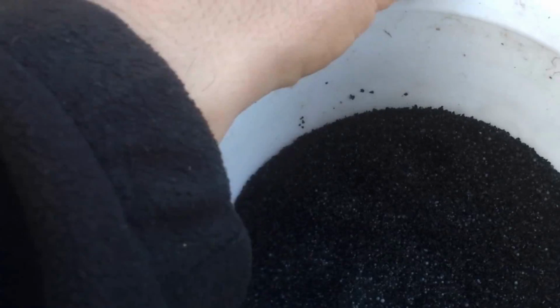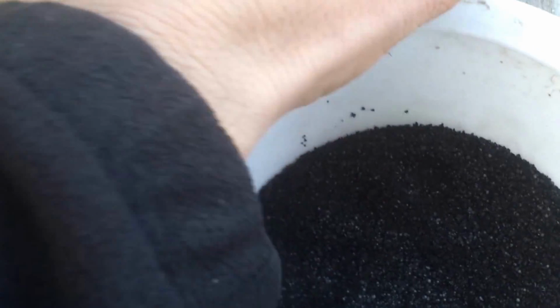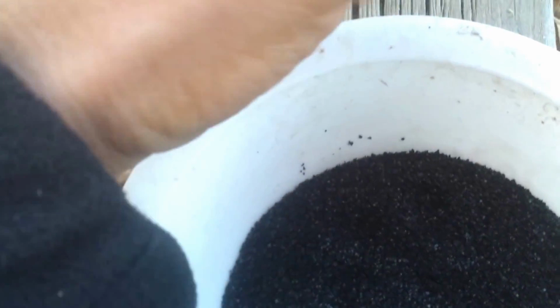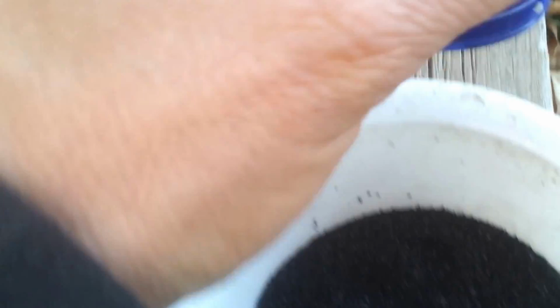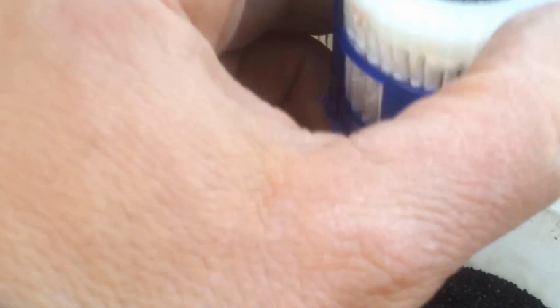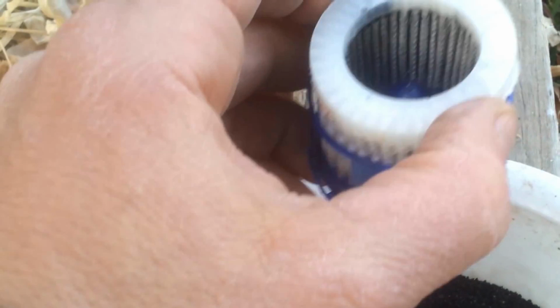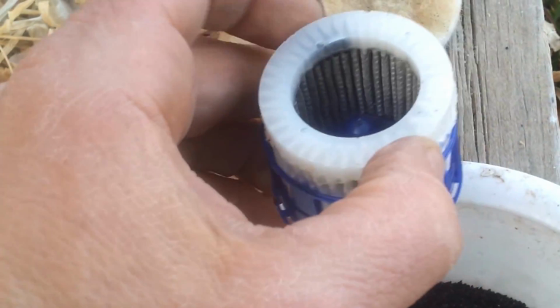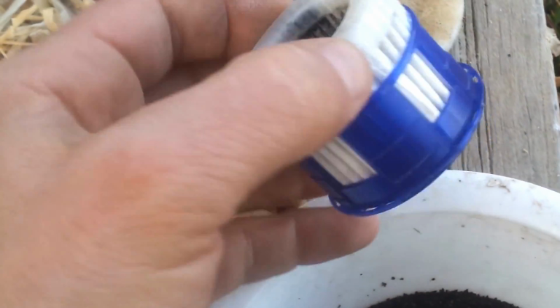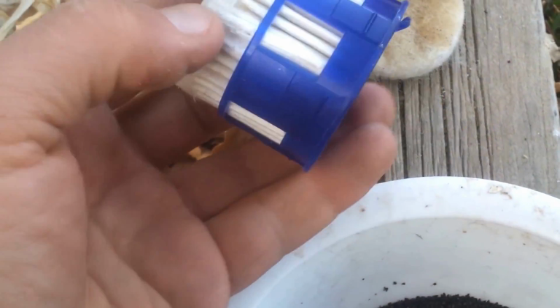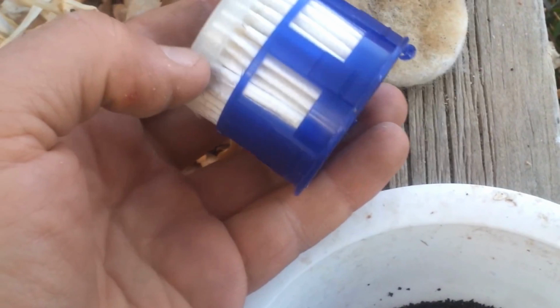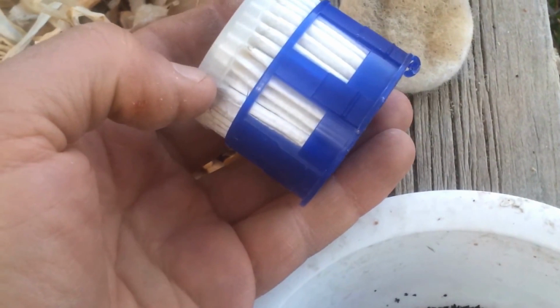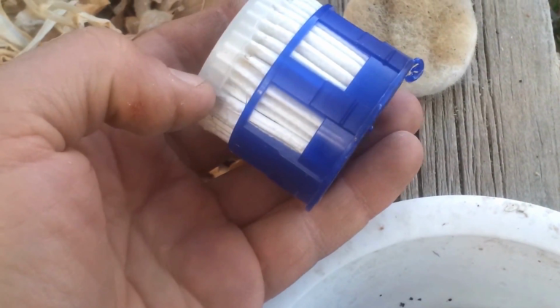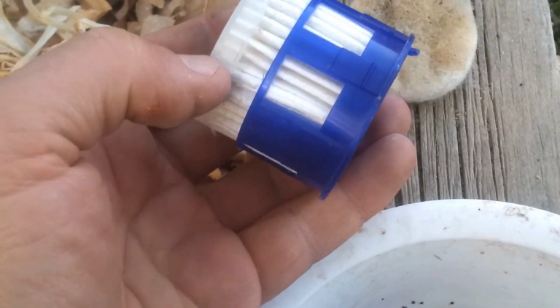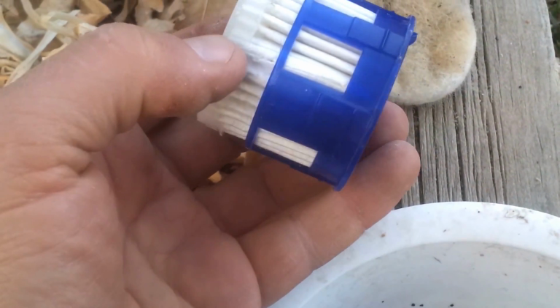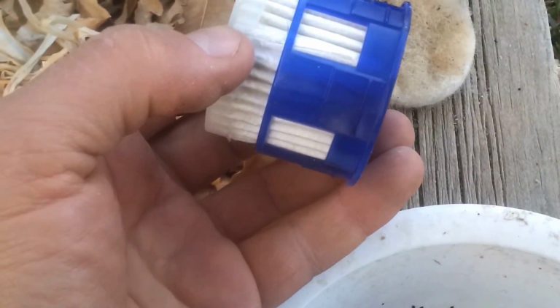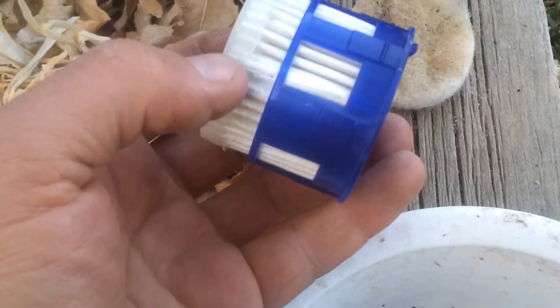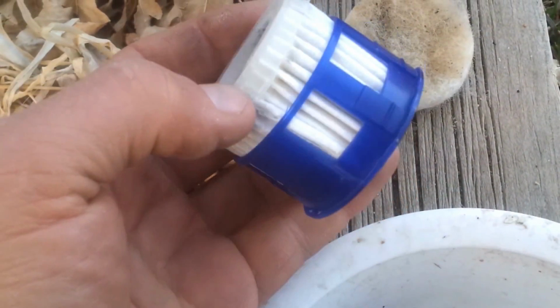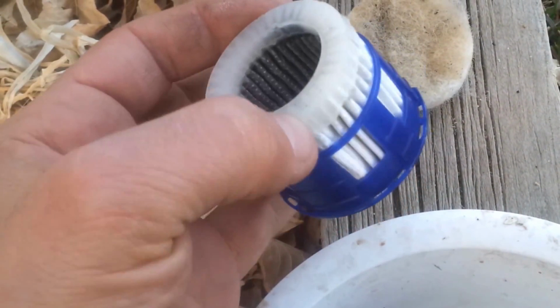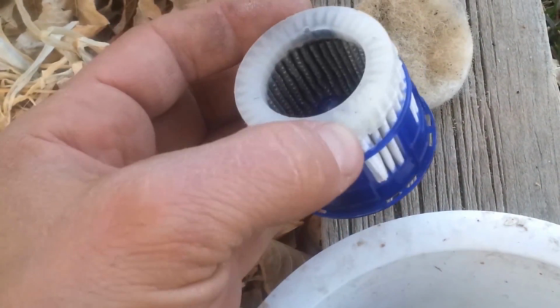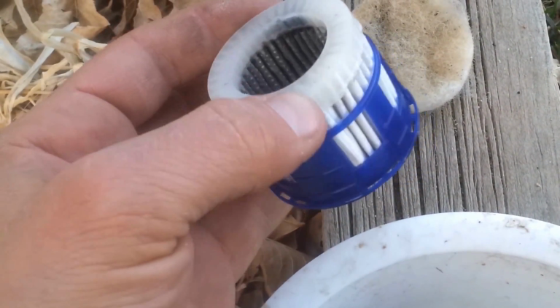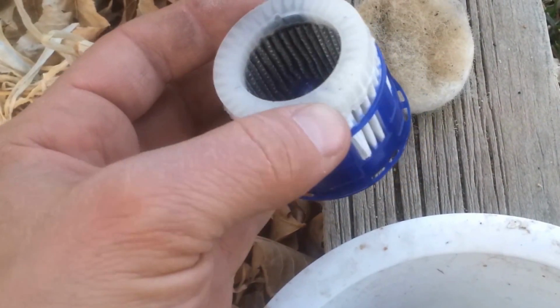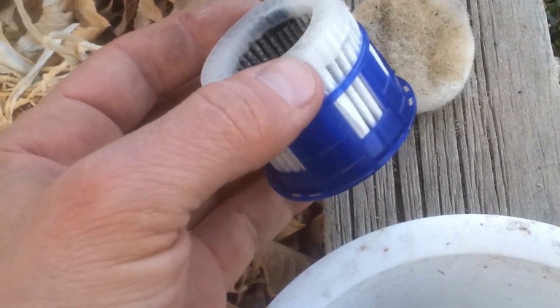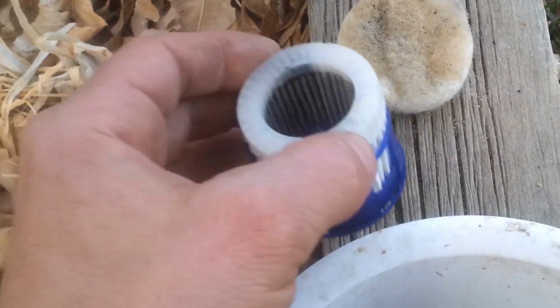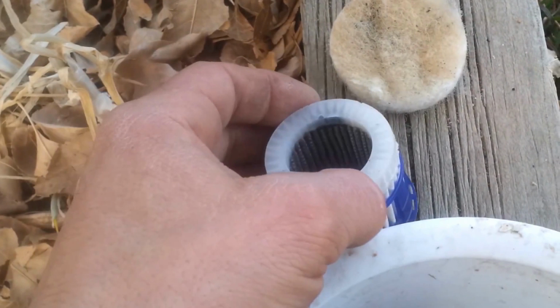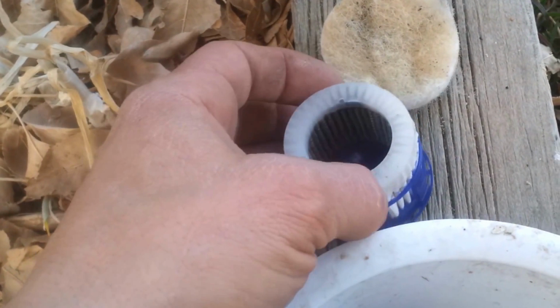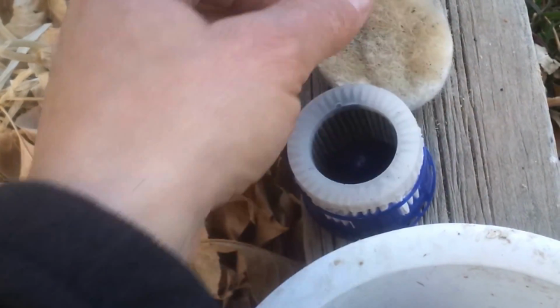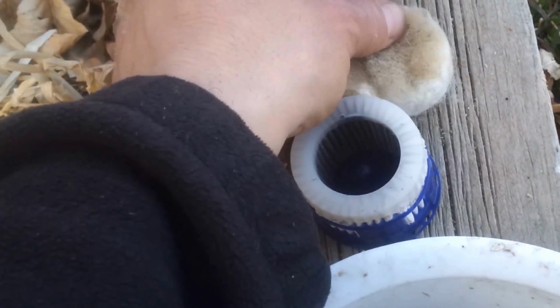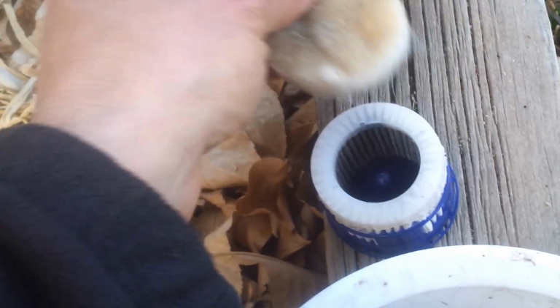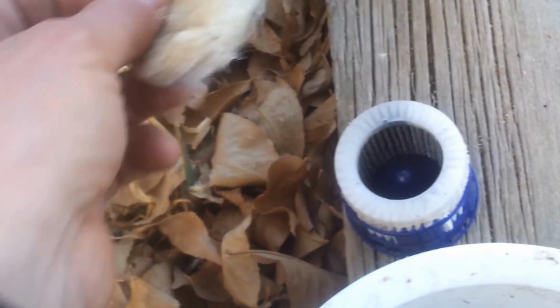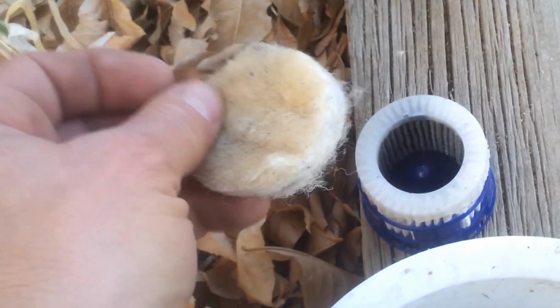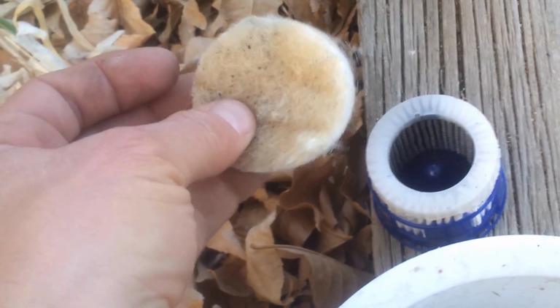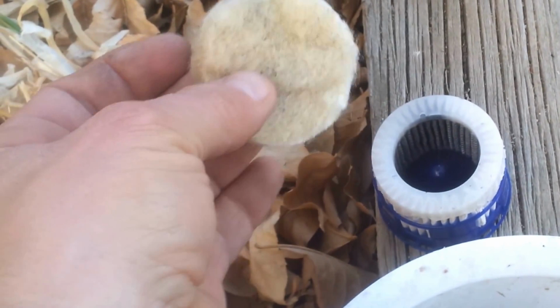As we look at the third stage of the filter, we see that it is generally in very good shape. In fact, it looks so clean that if it was in your car, you wouldn't even think of replacing it.